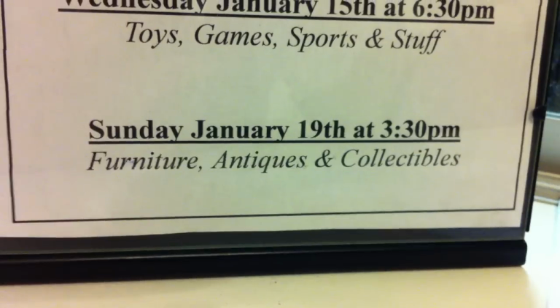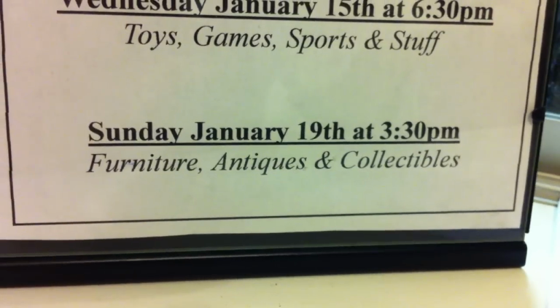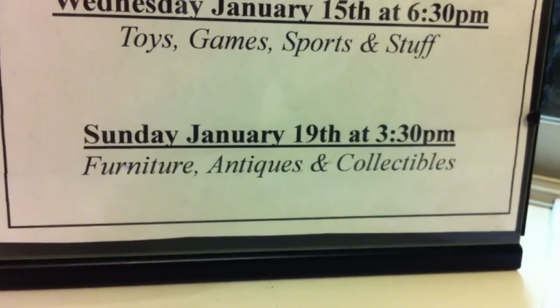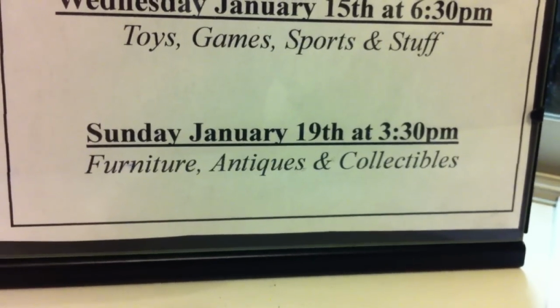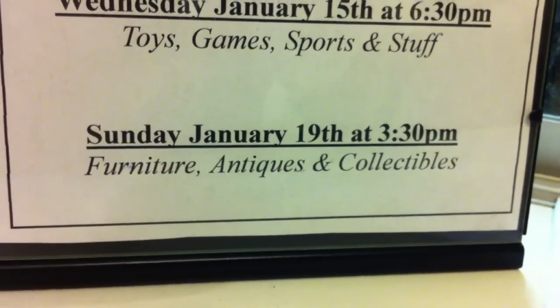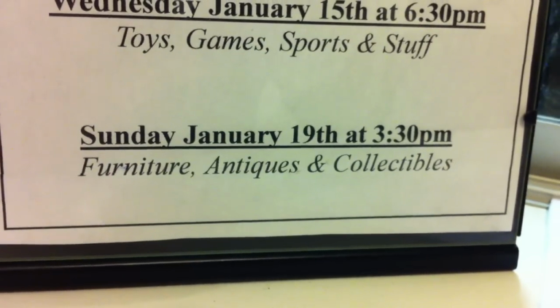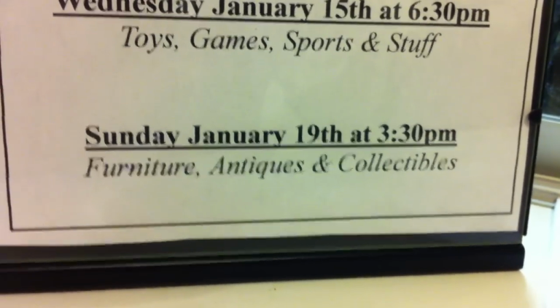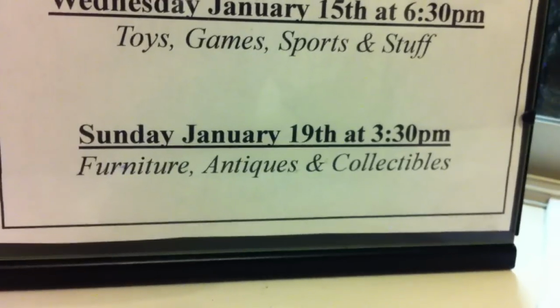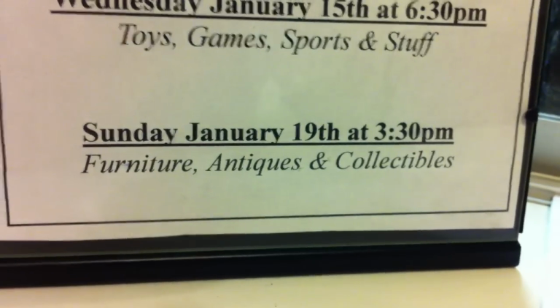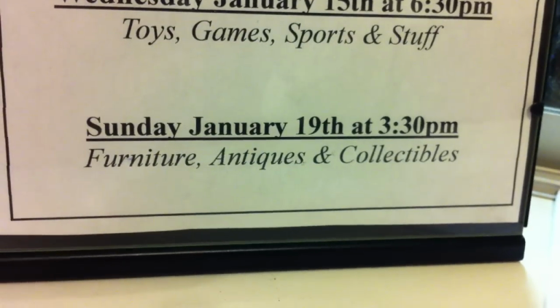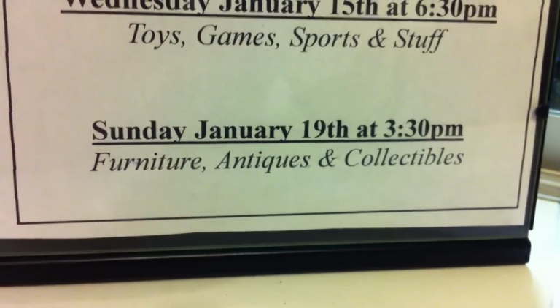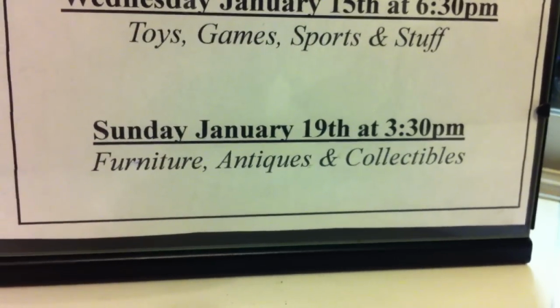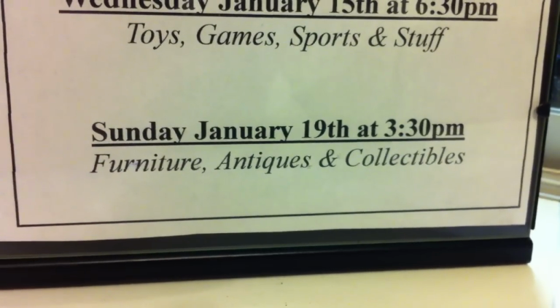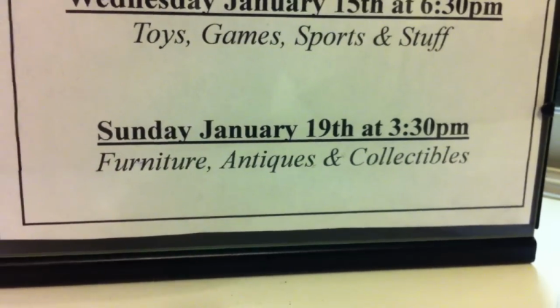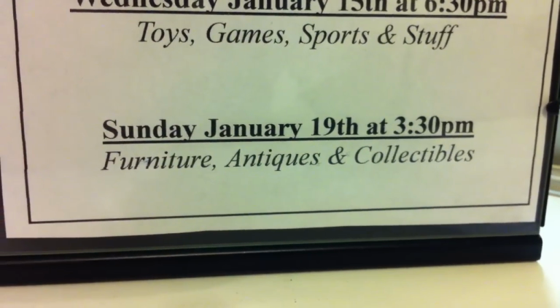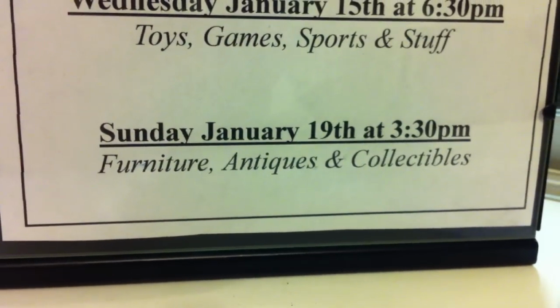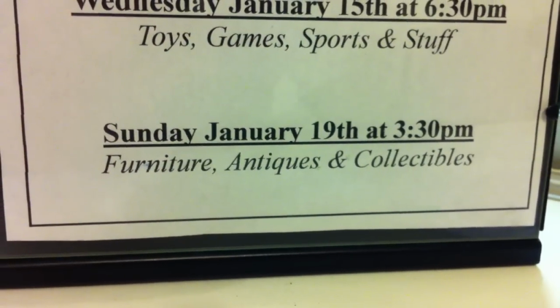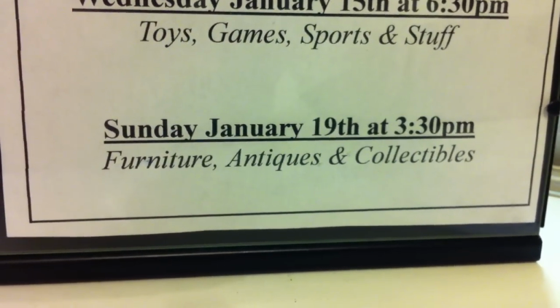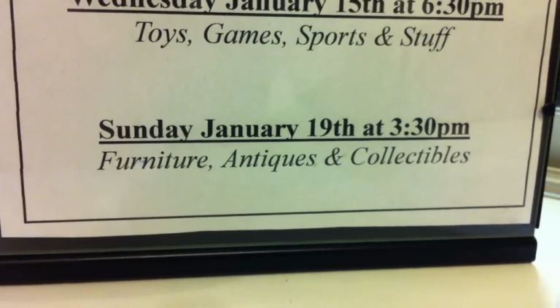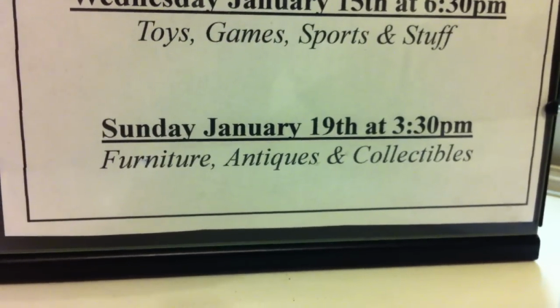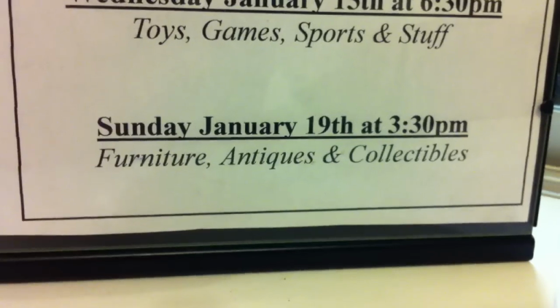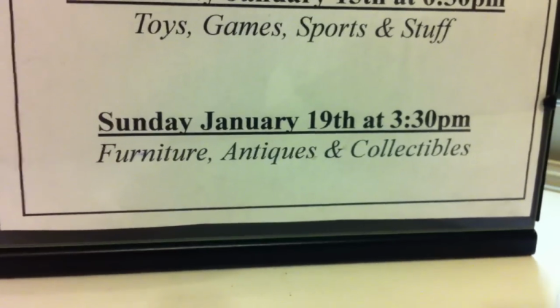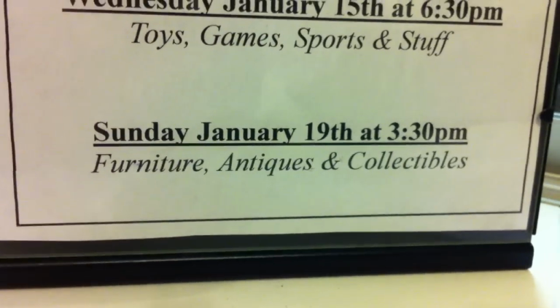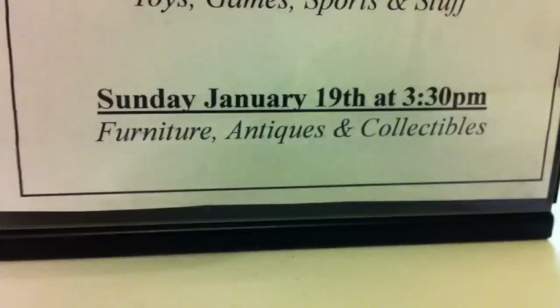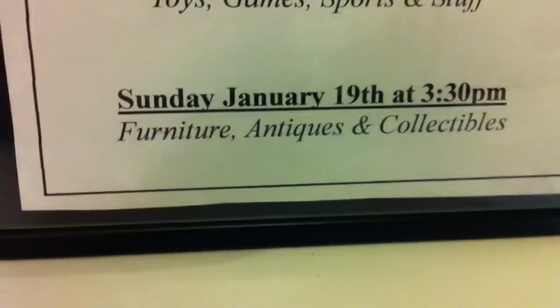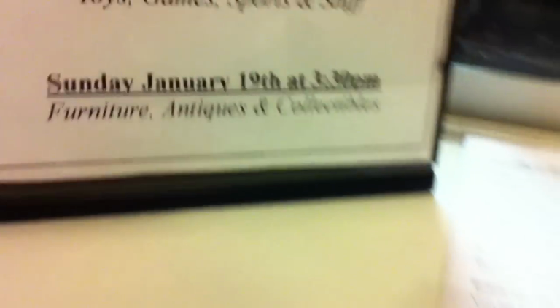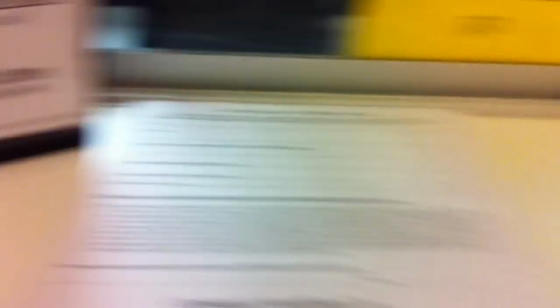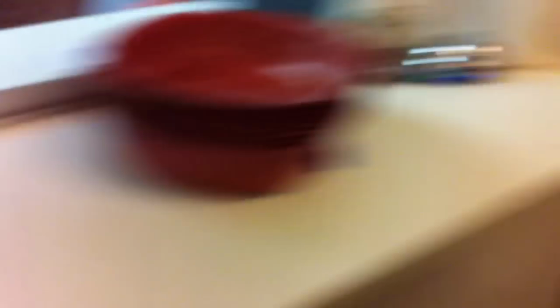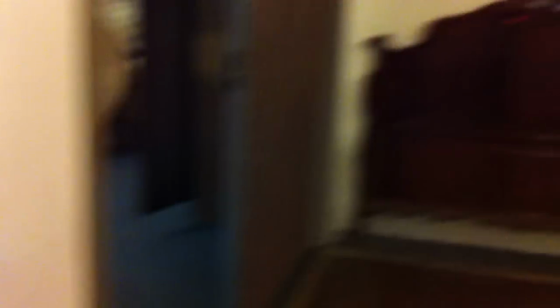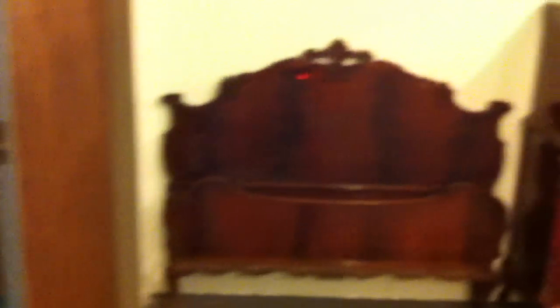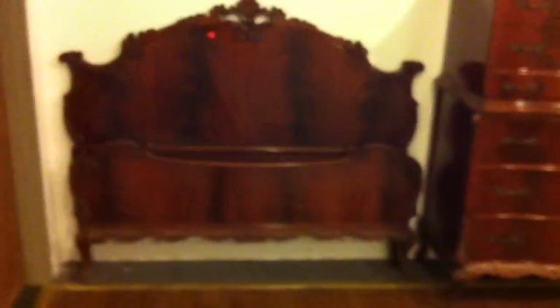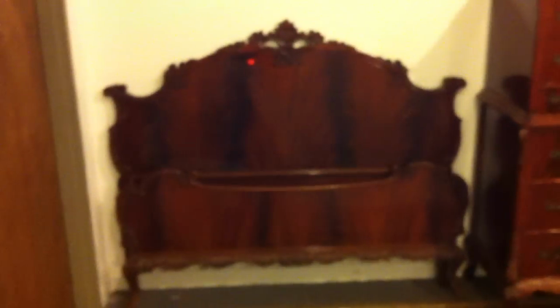Hi everybody, John from Kaplan's Auction with our first YouTube video of 2014. Ladies and gentlemen, this is our auction preview for Sunday, January 19th at 3:30 p.m. in our Savage Mill gallery, and it's a good one.